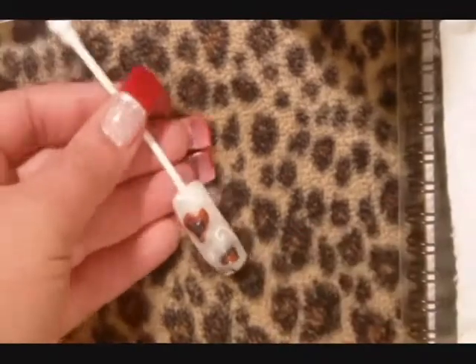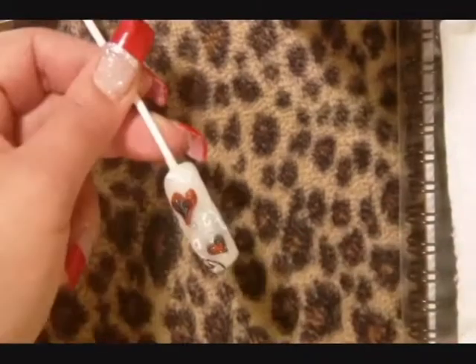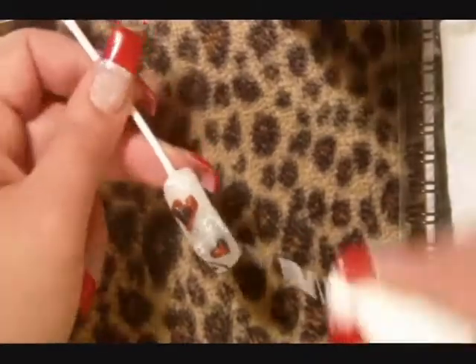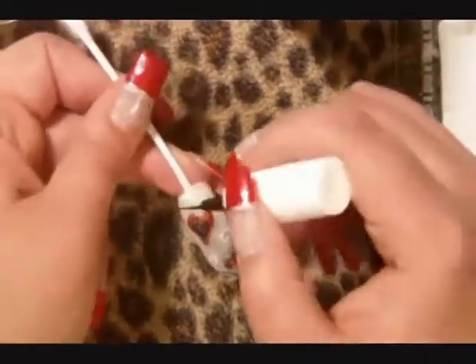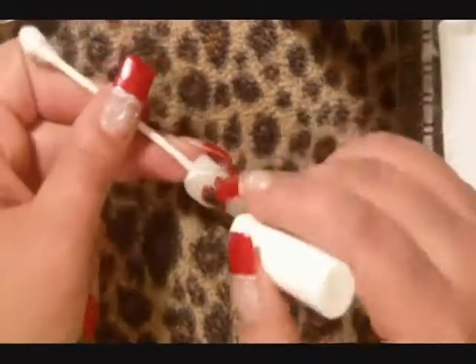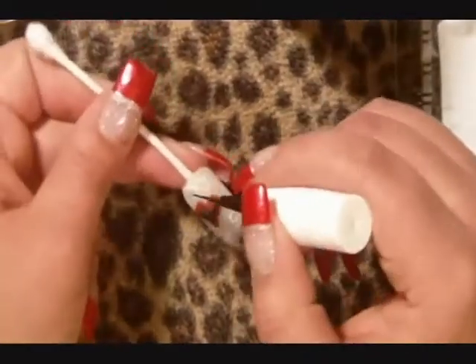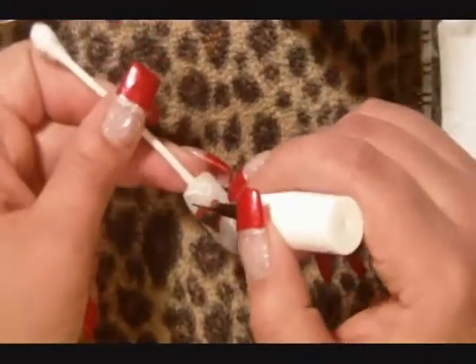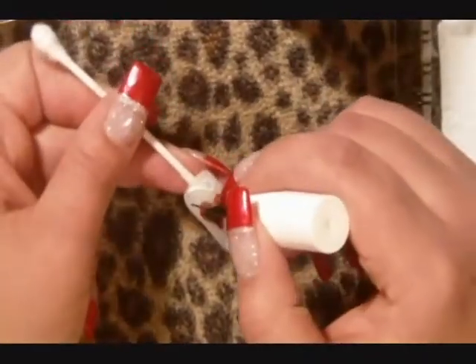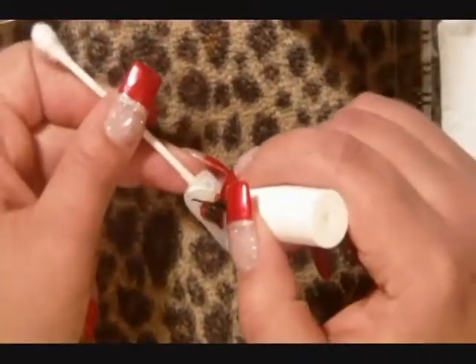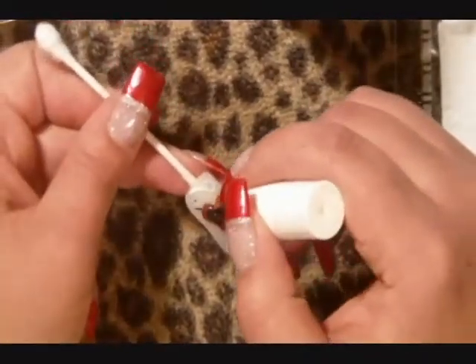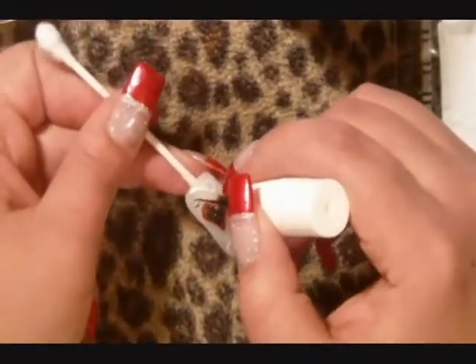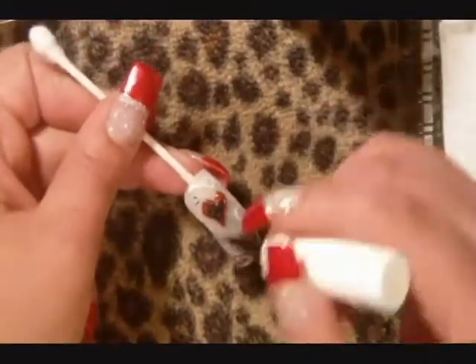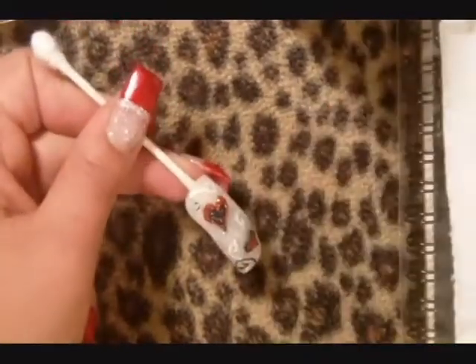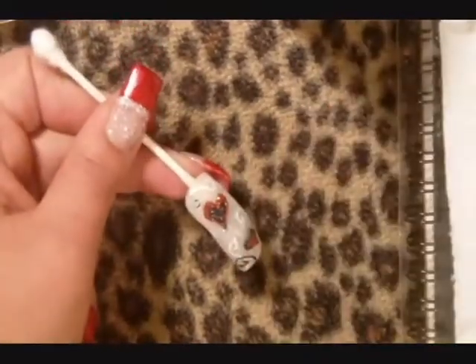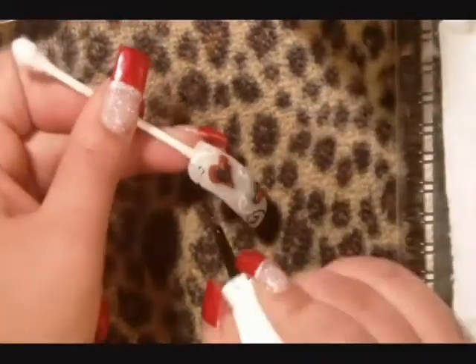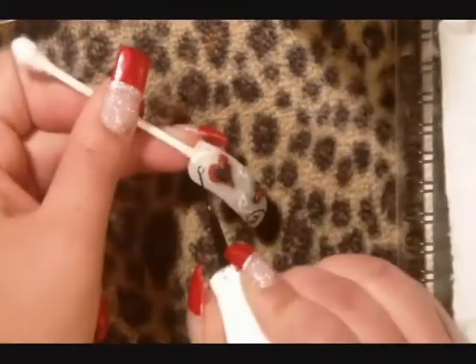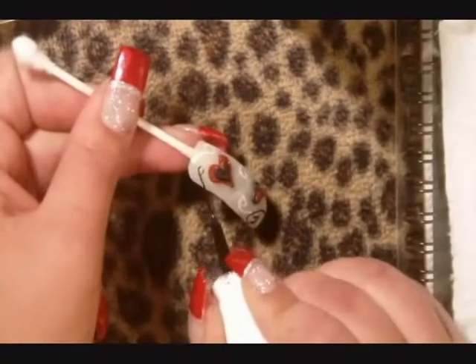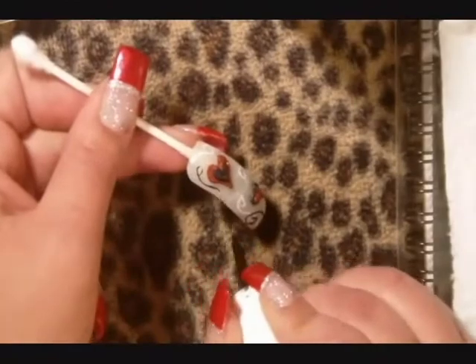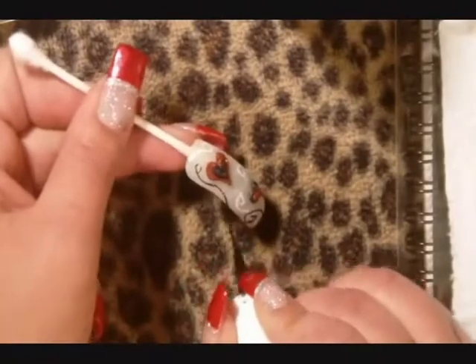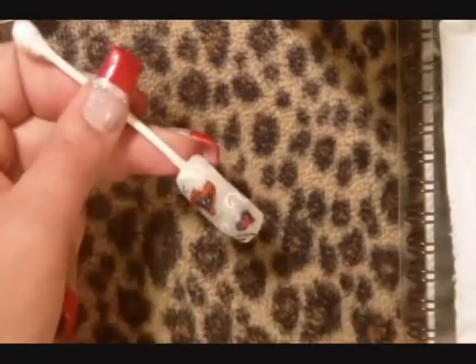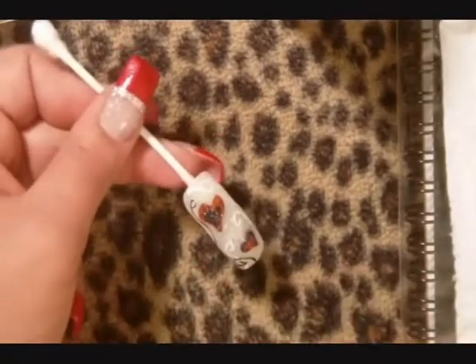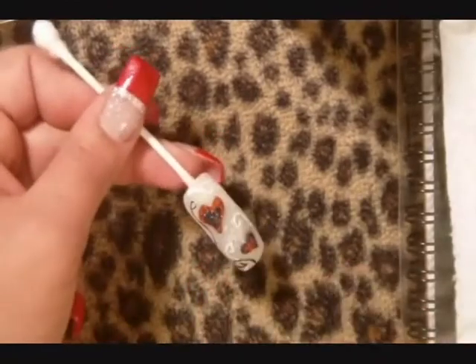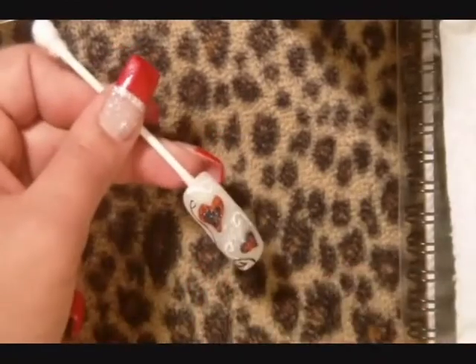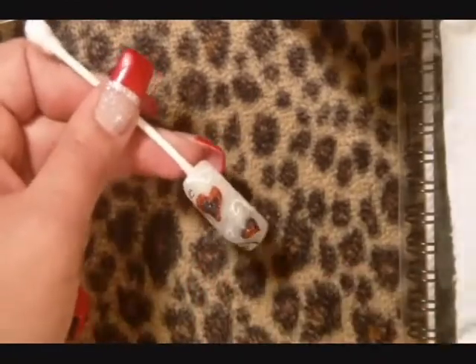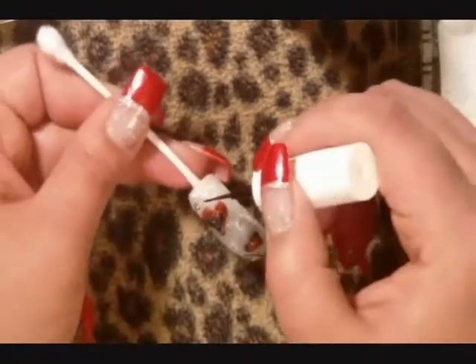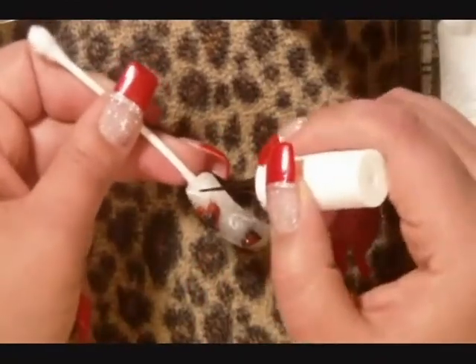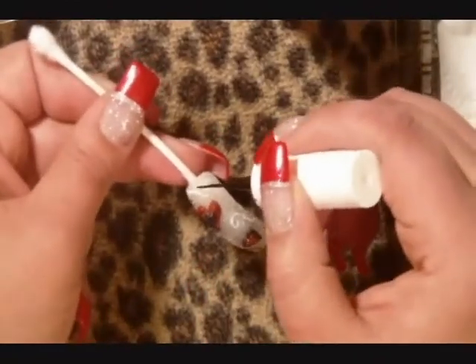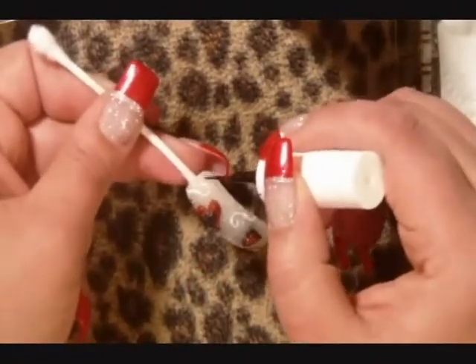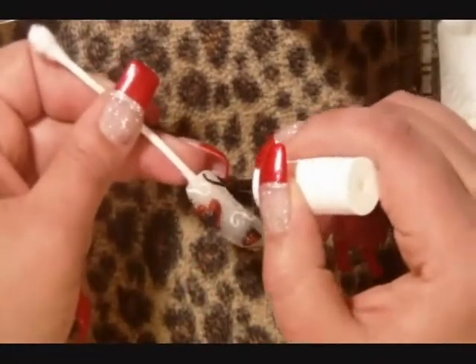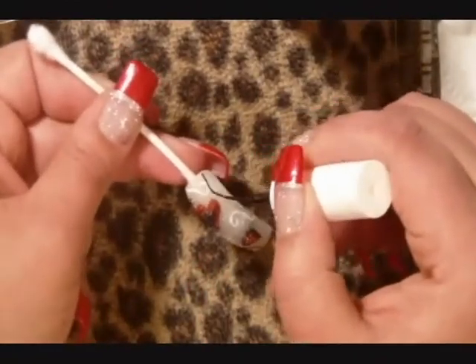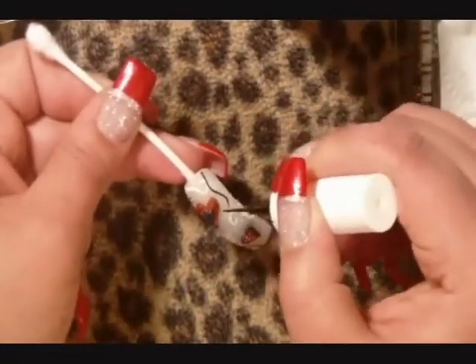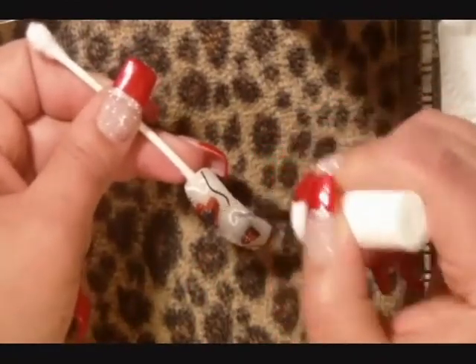Now use the black glitter paint to create three swirly lines on the nail, ending the lines with a curl.